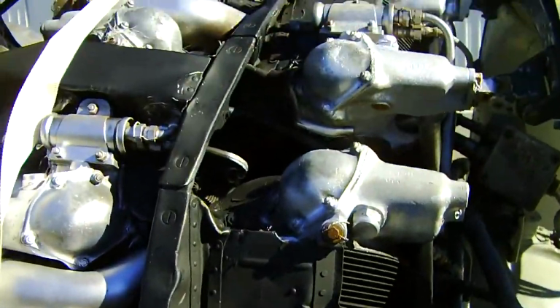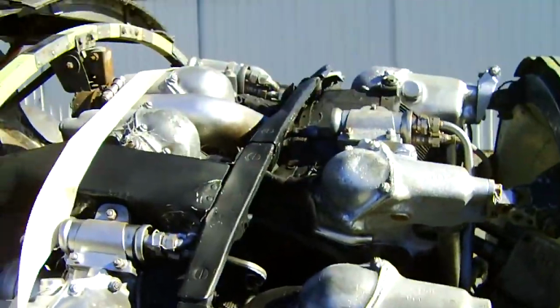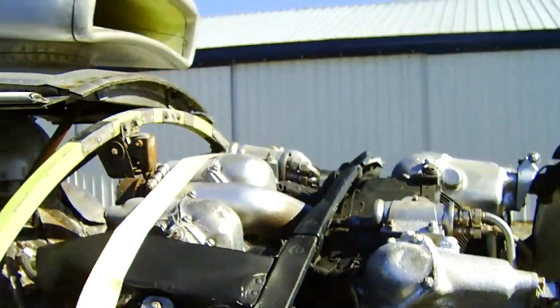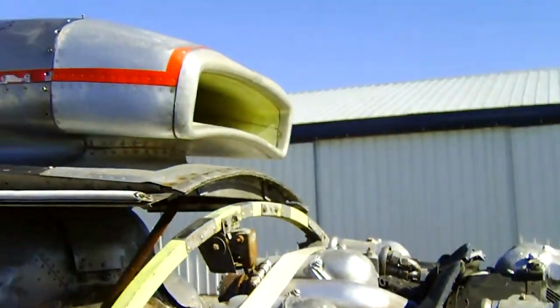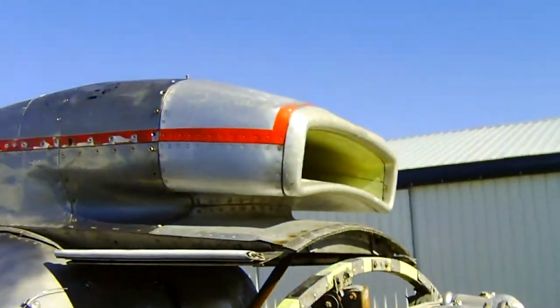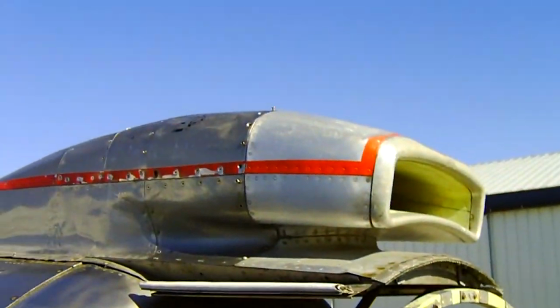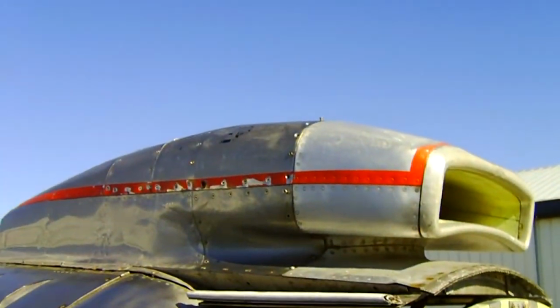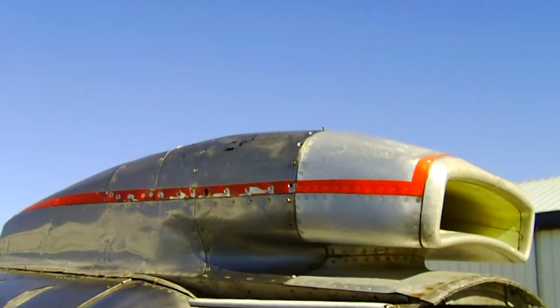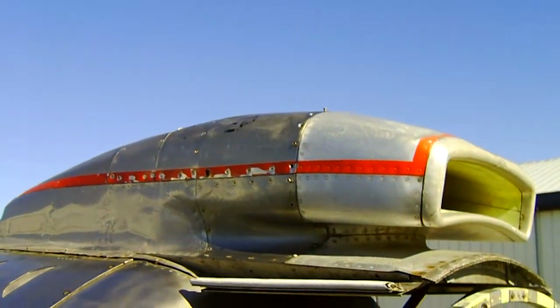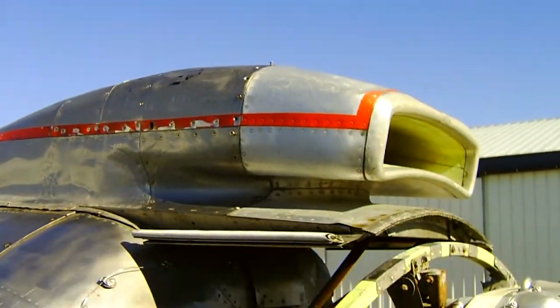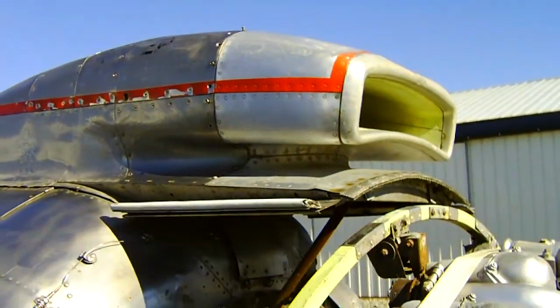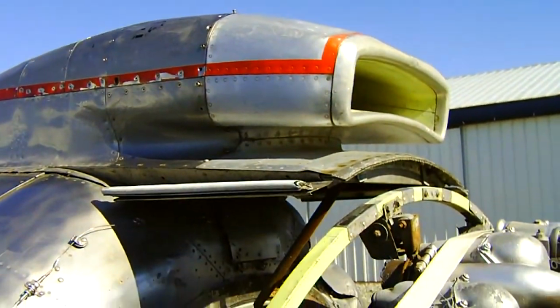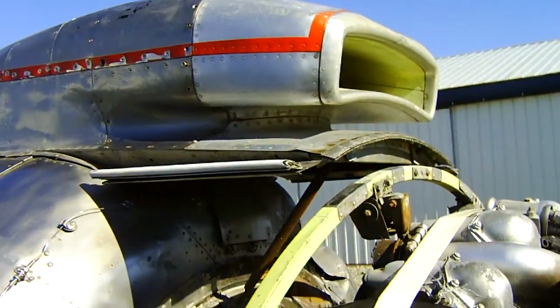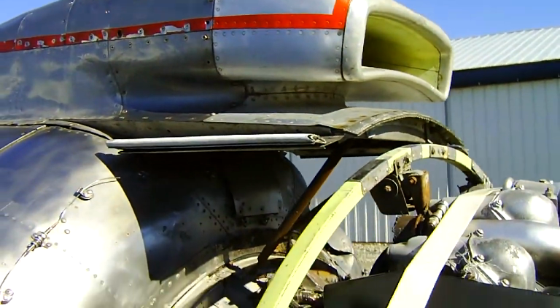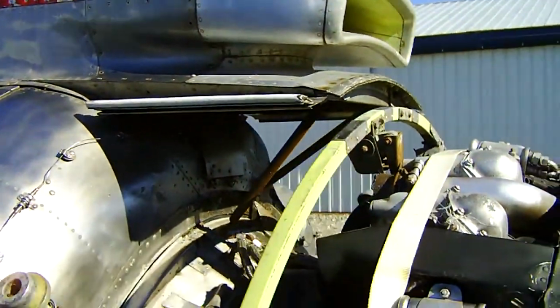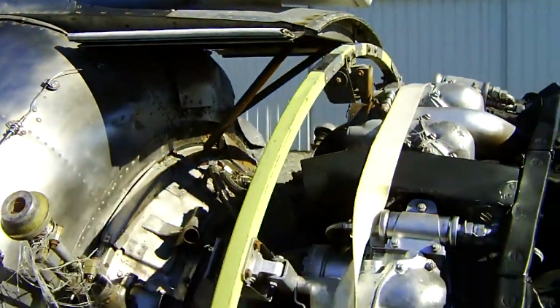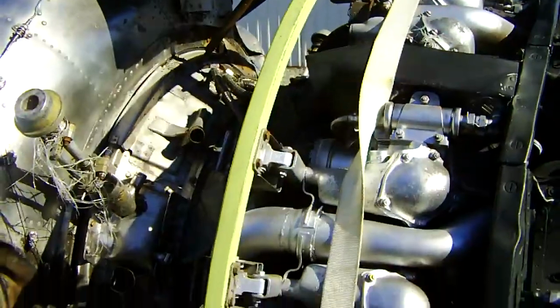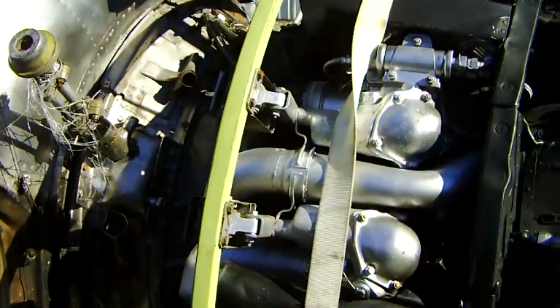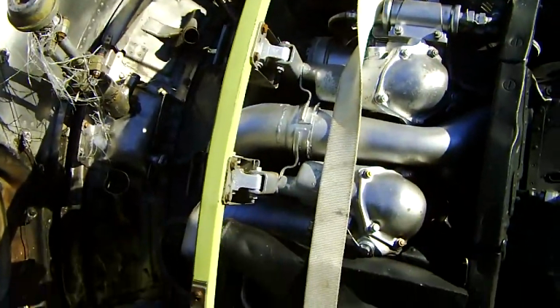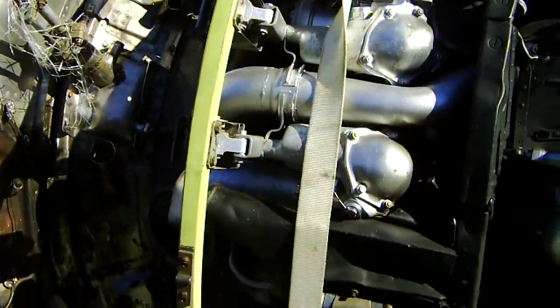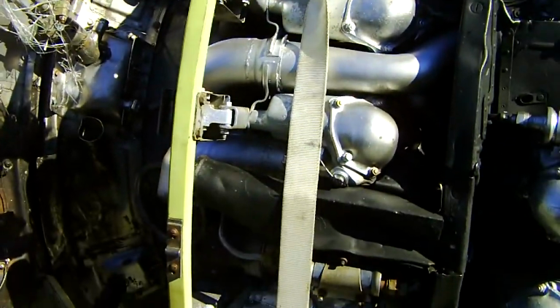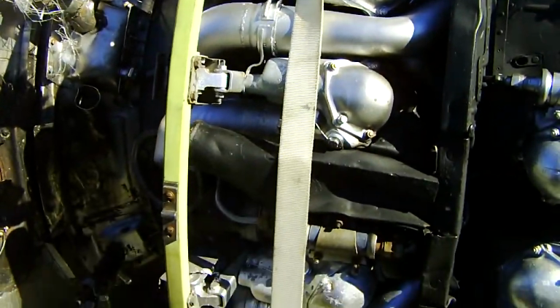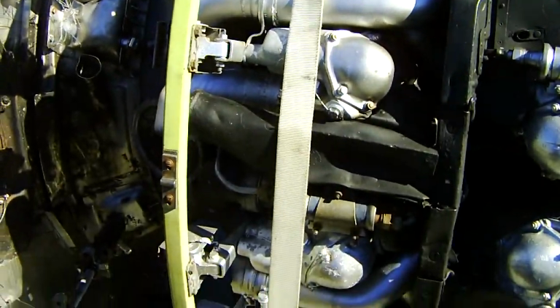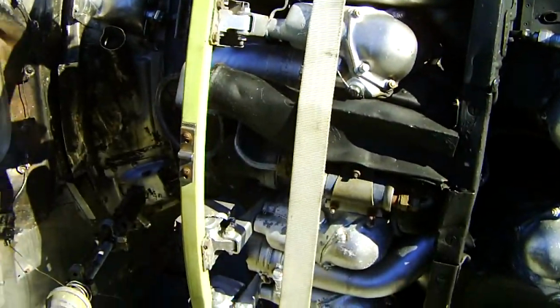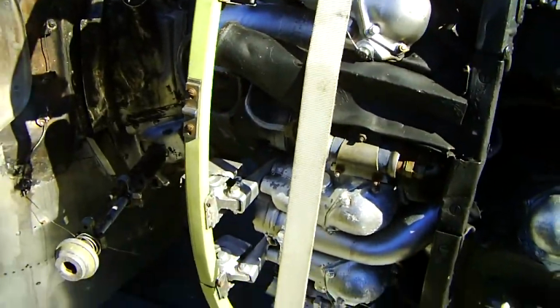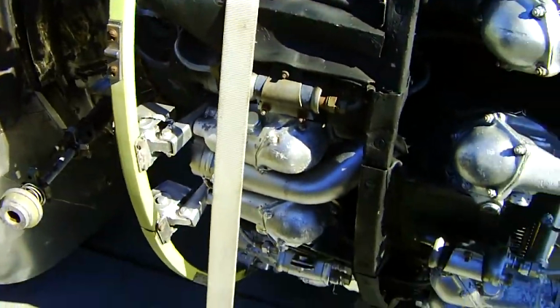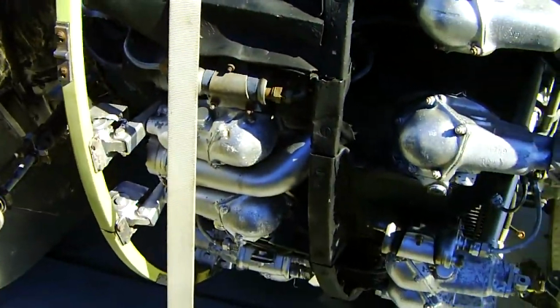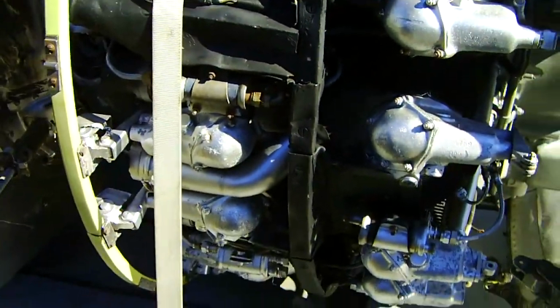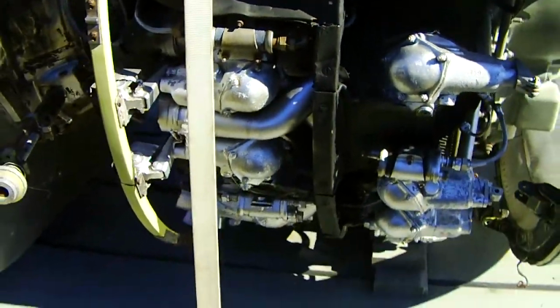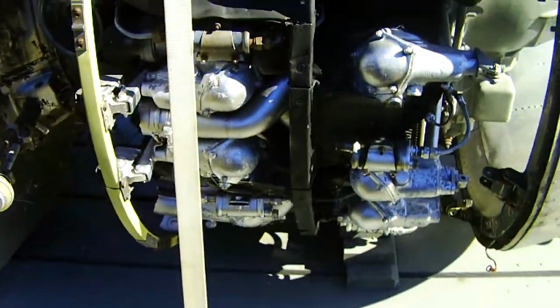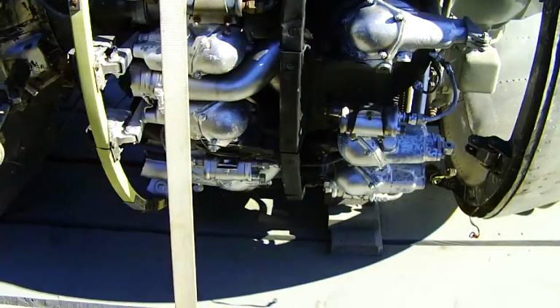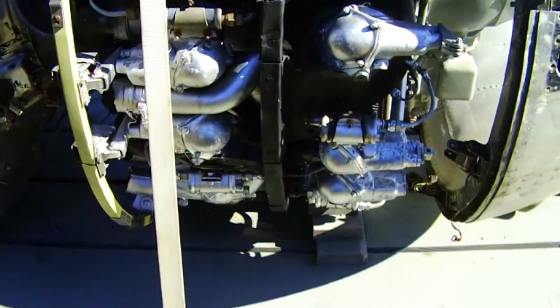There's a cylinder. There's the air scoop for the carburetor — or injection, depending if it's carbureted. Very big engine.